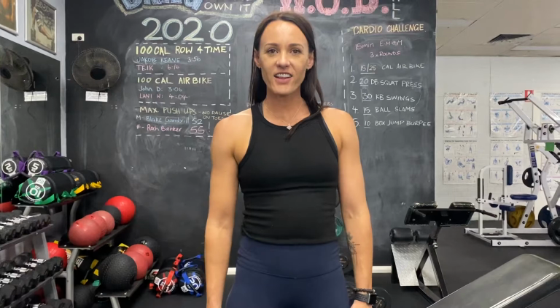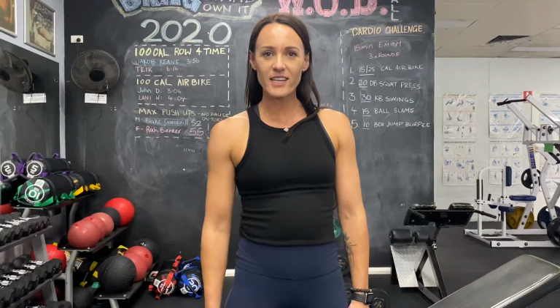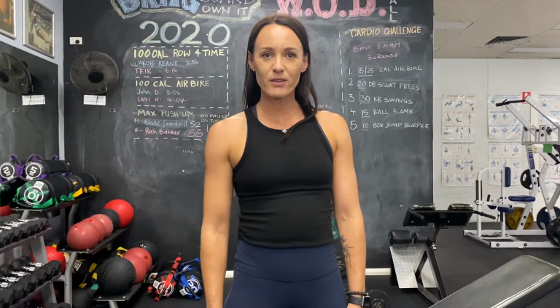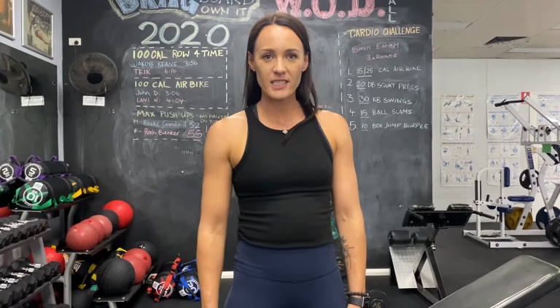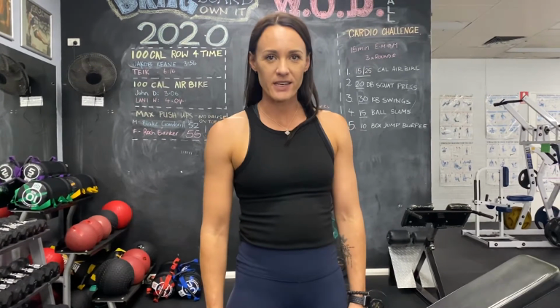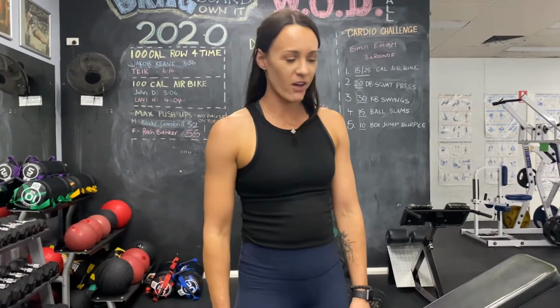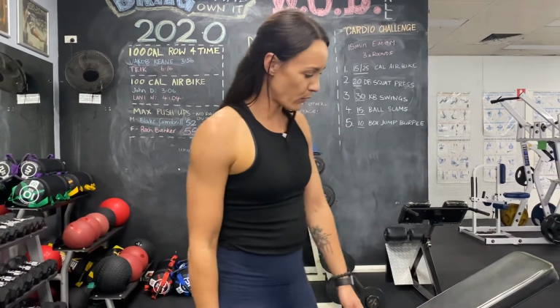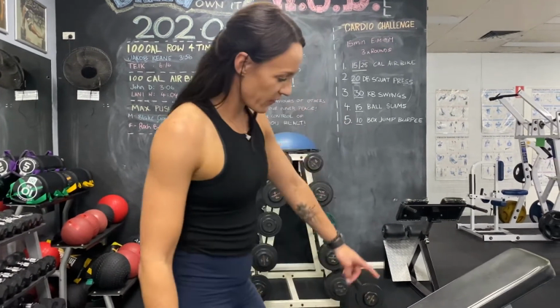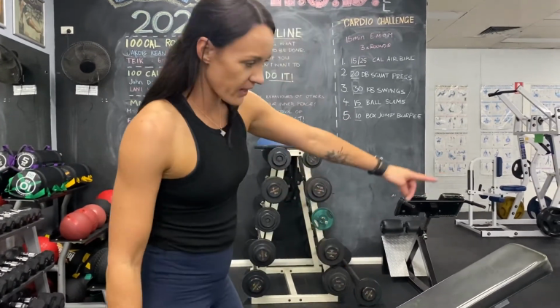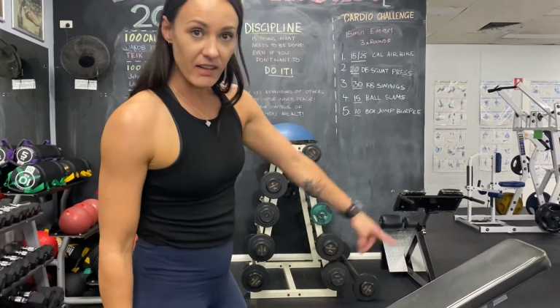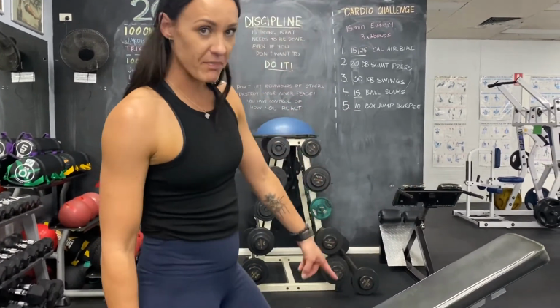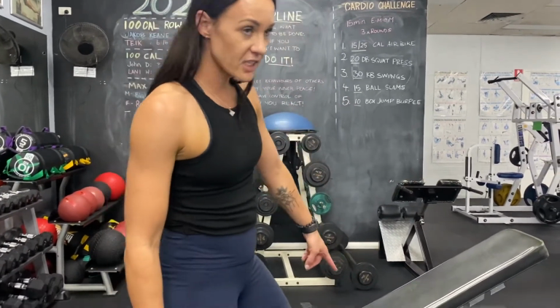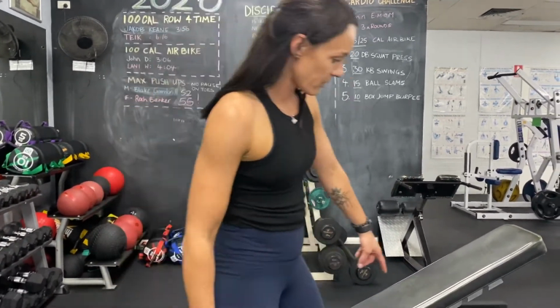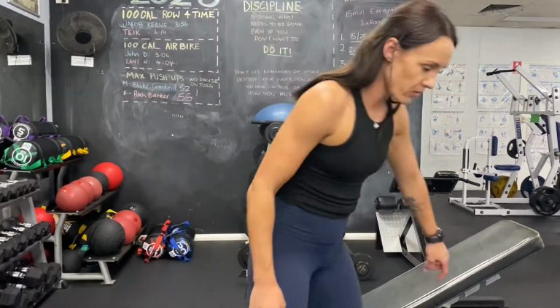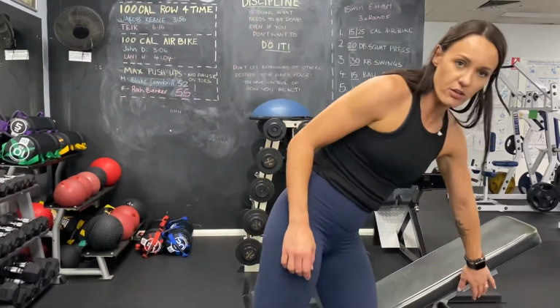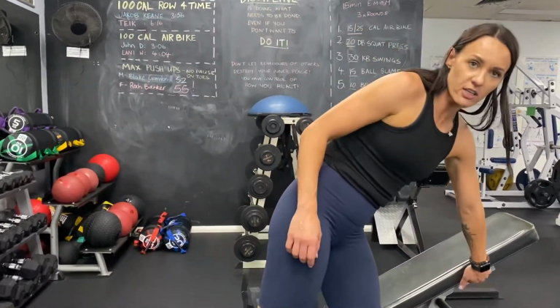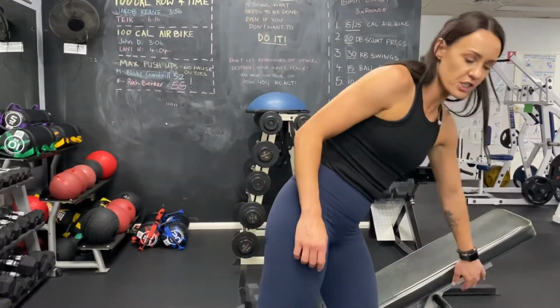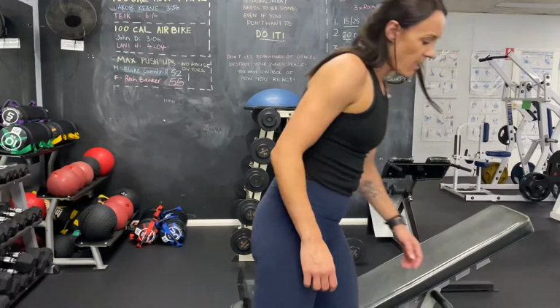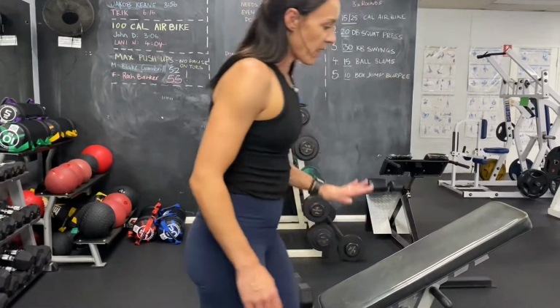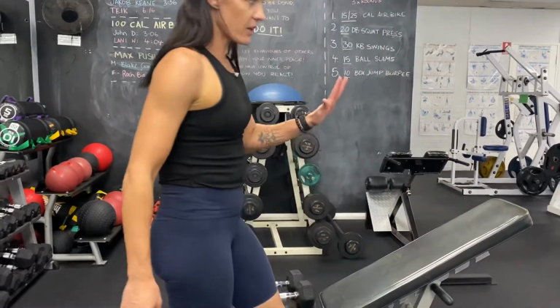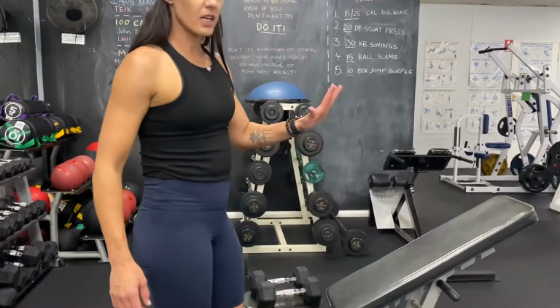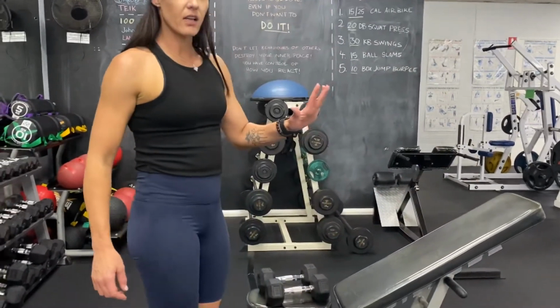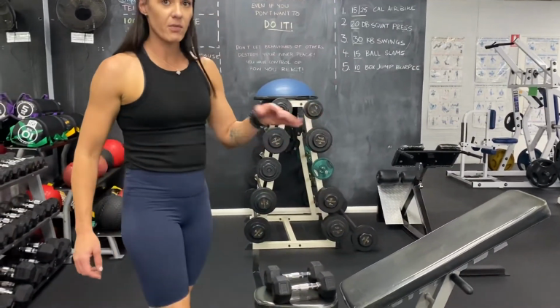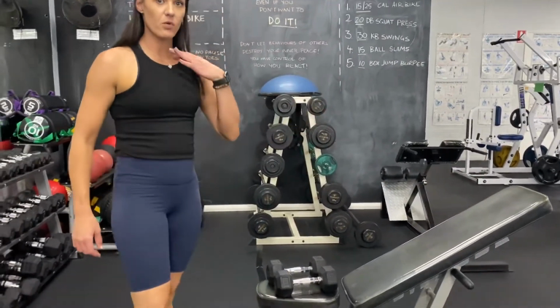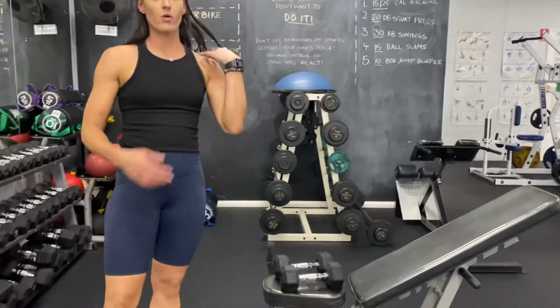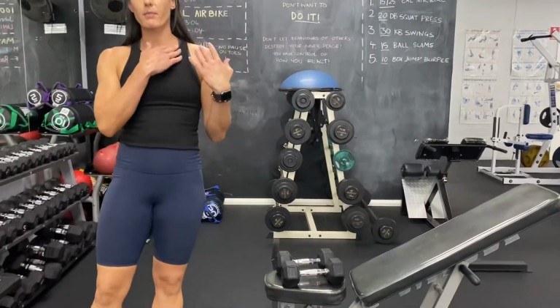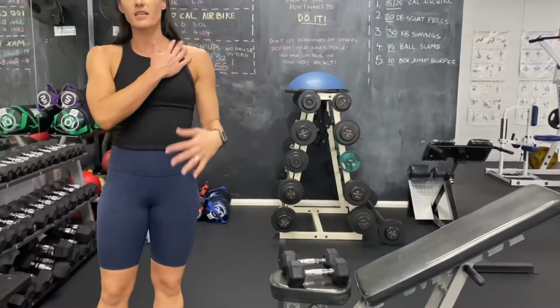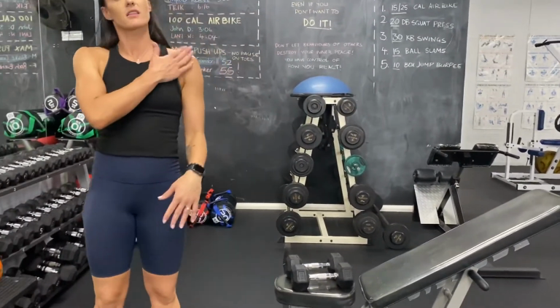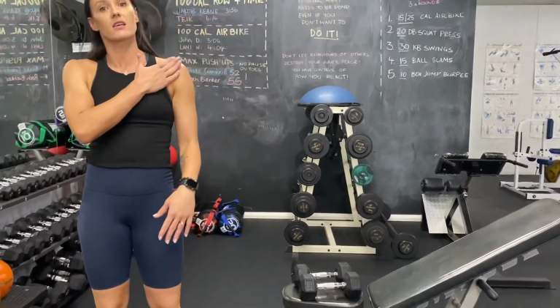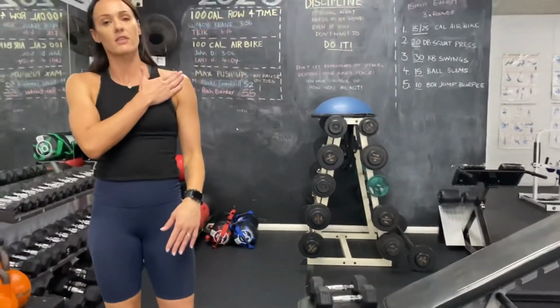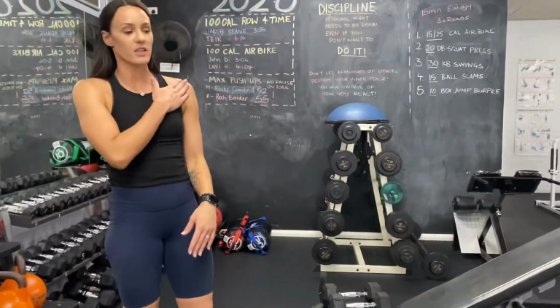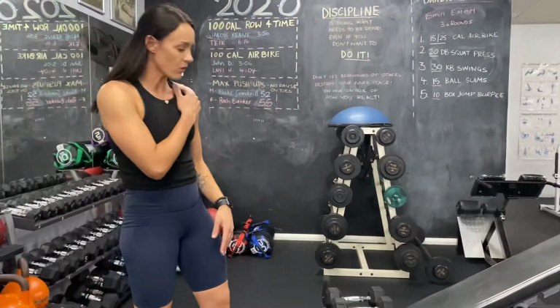Incline dumbbell chest press. I've put the incline bench up on the third notch. By having the body inclined, we're going to work on the upper chest and the front of the shoulders.